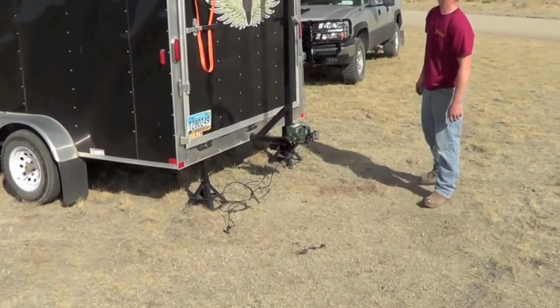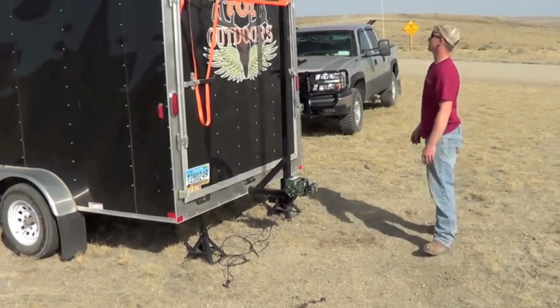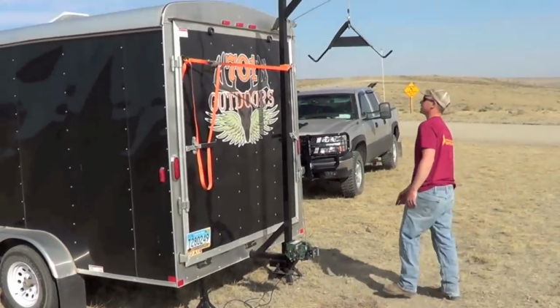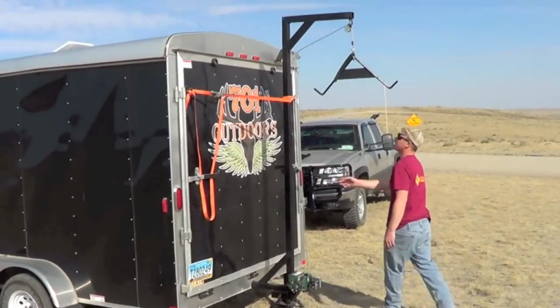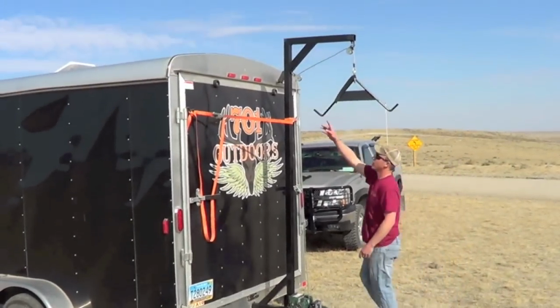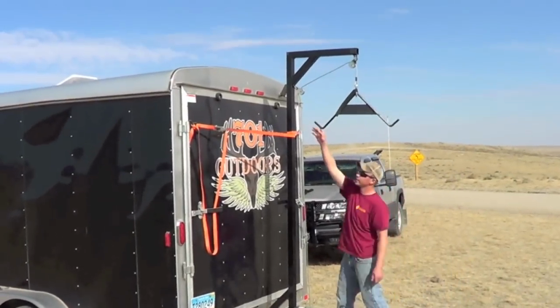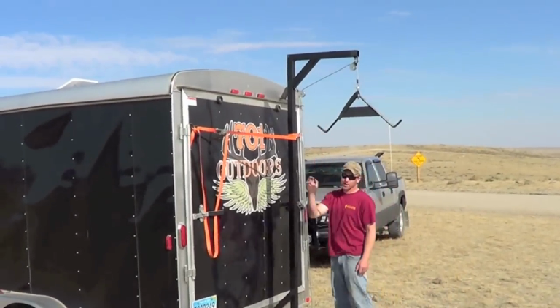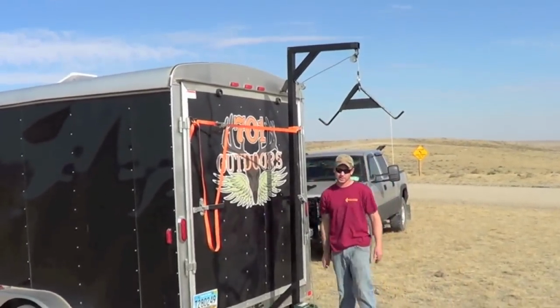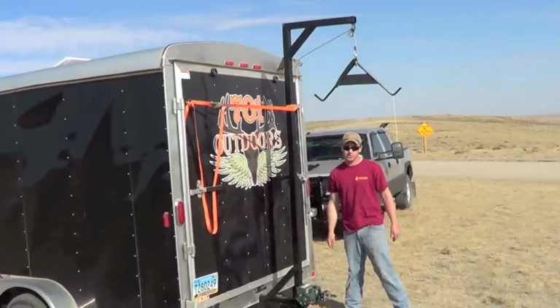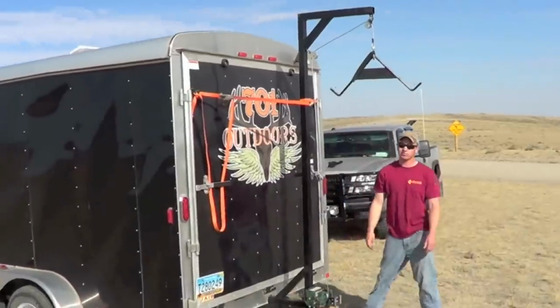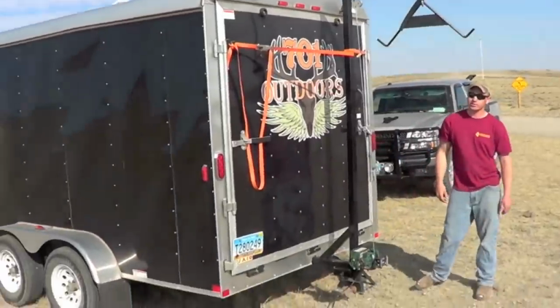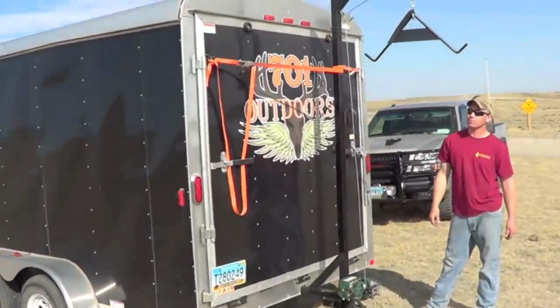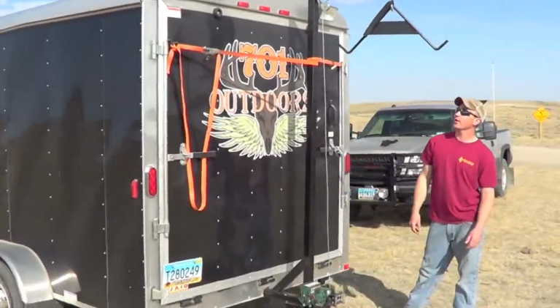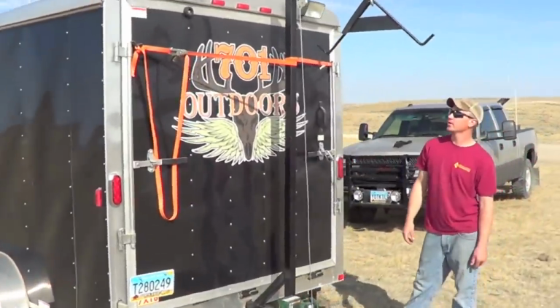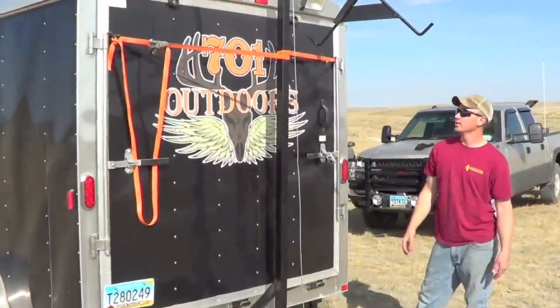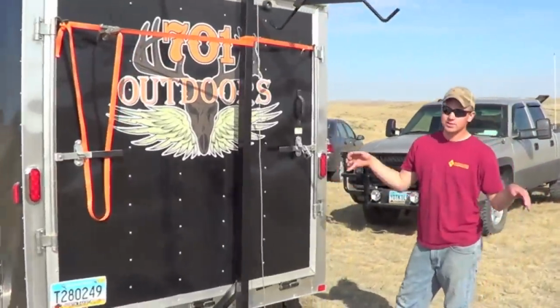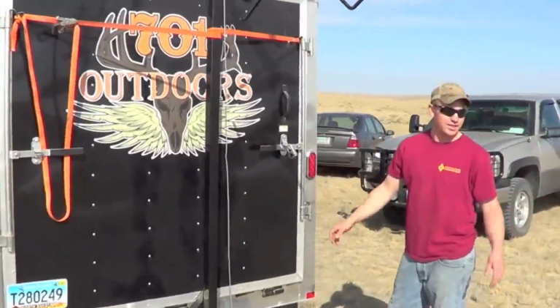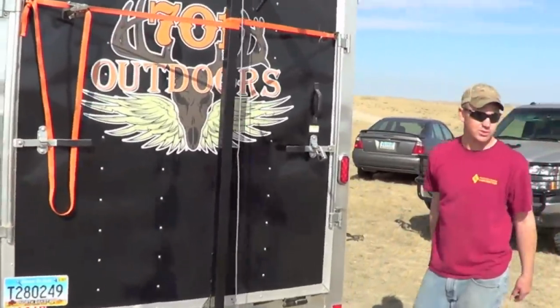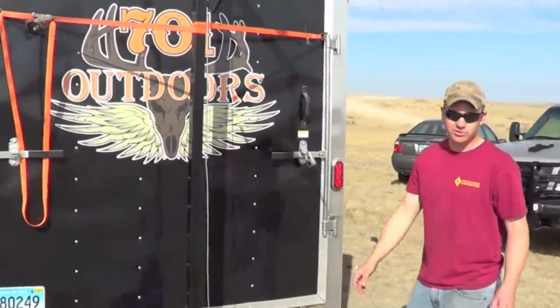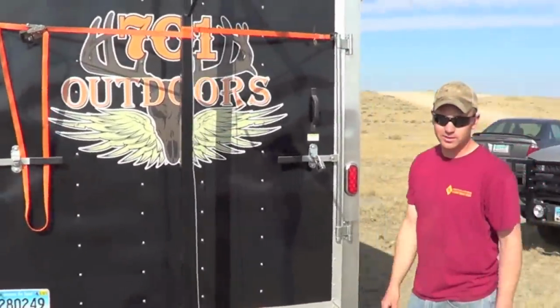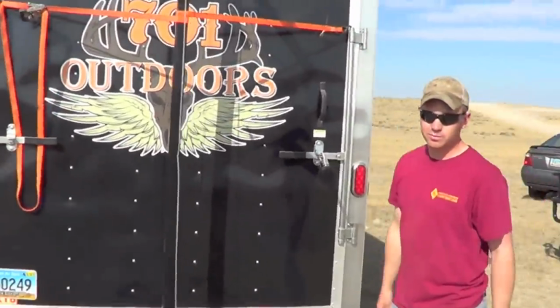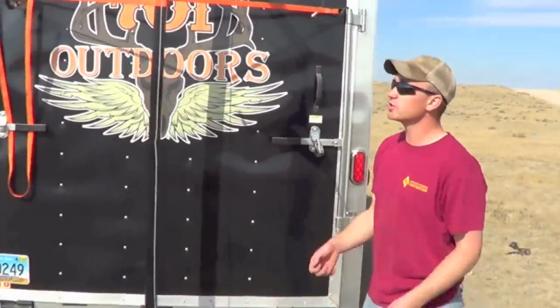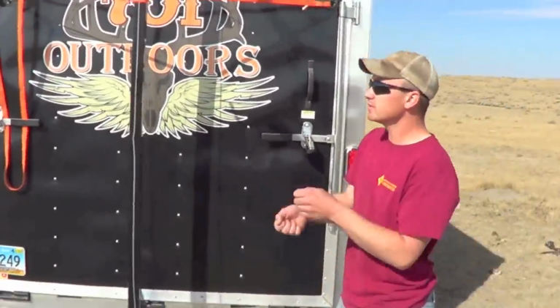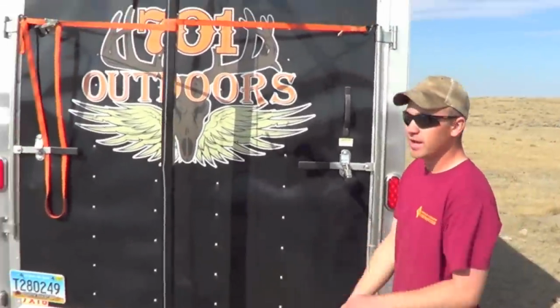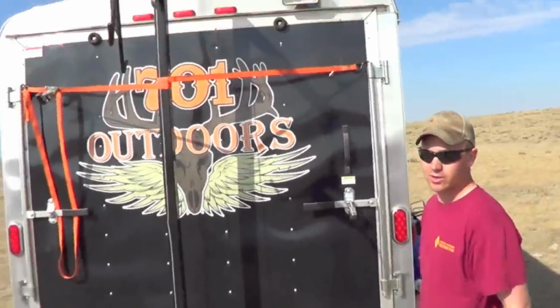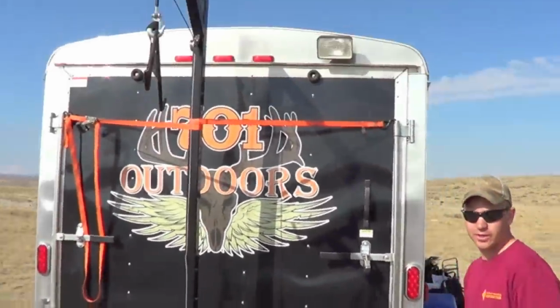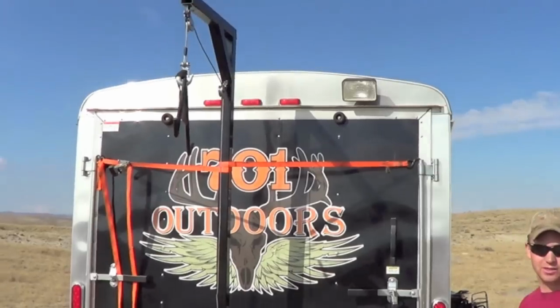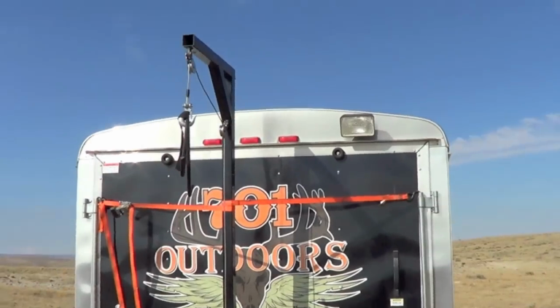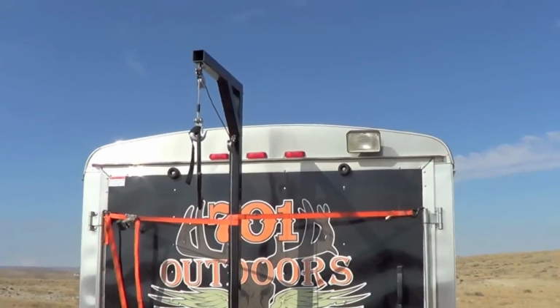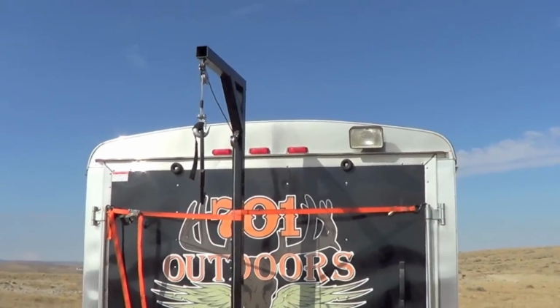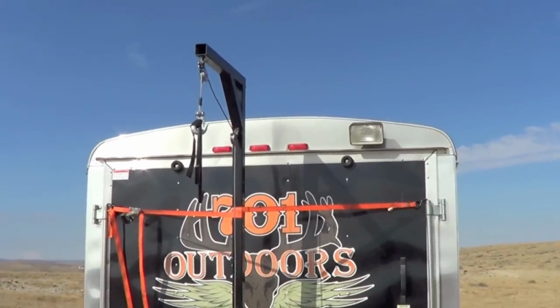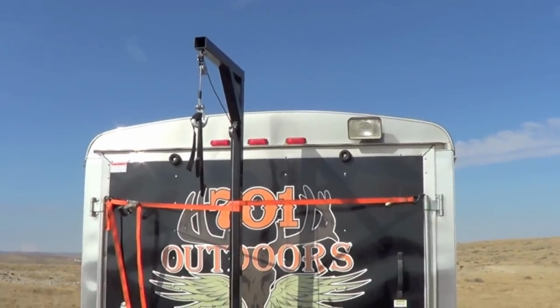Nice for working back here. Got a nice spotlight on the back — 12 volt, runs off the battery. Used it last night. Works good for working and butchering antelope or deer out here in the dark. Real nice.